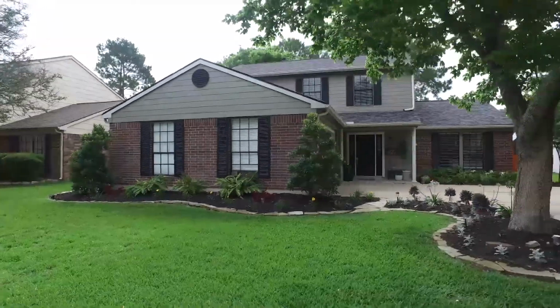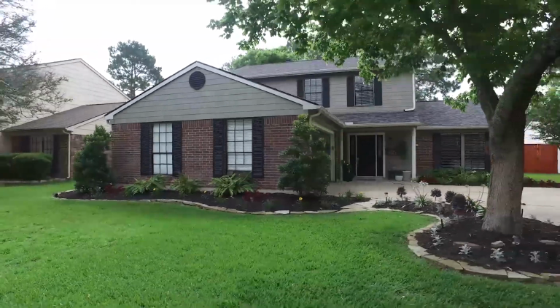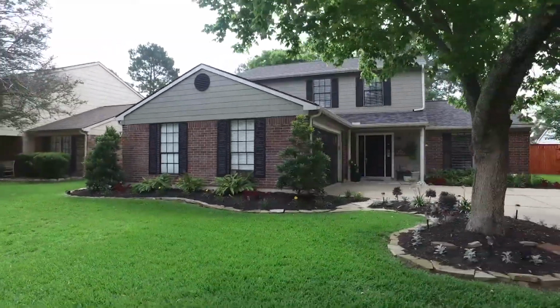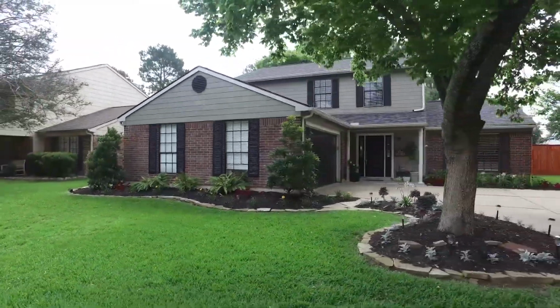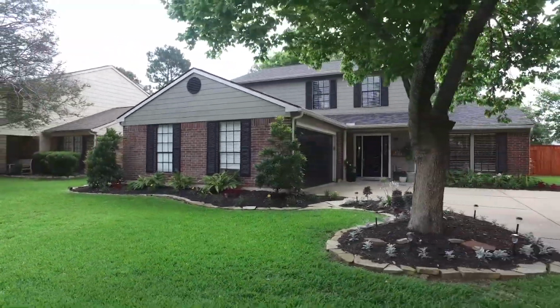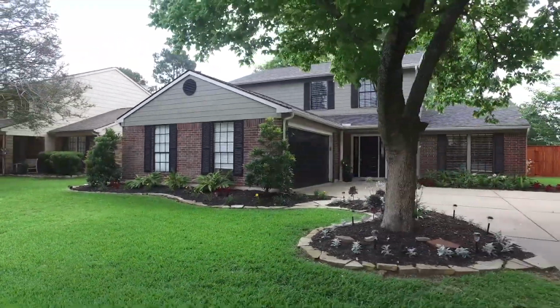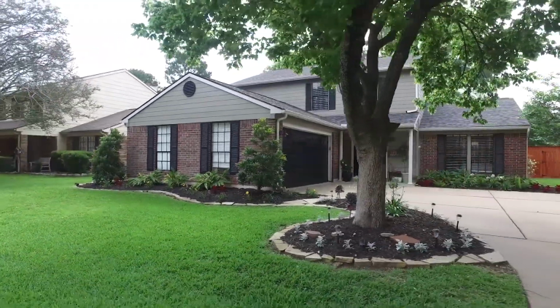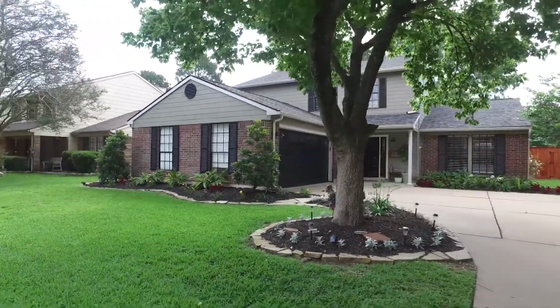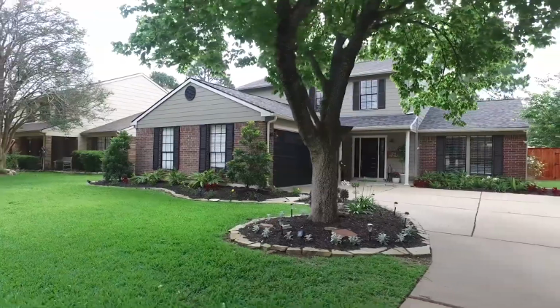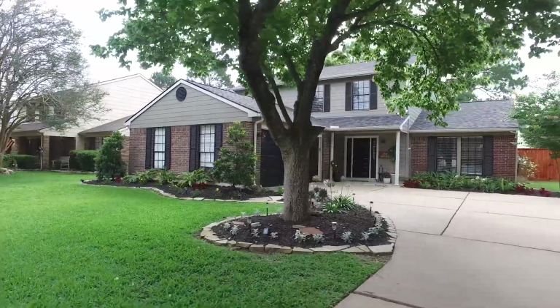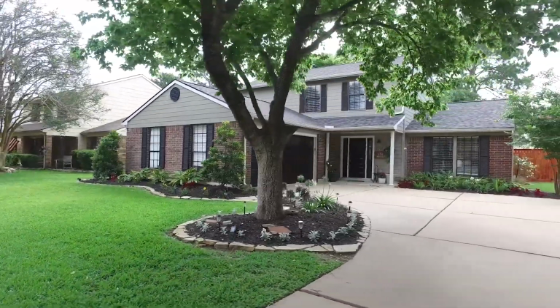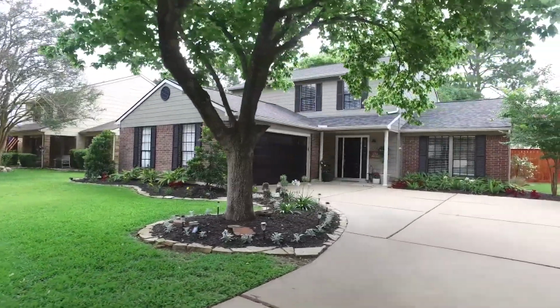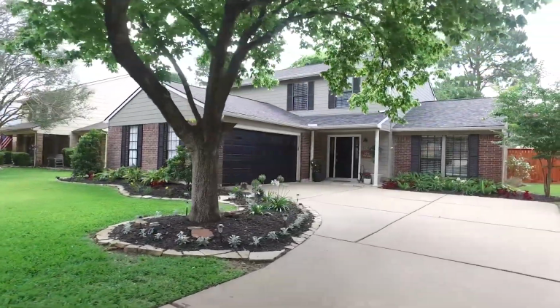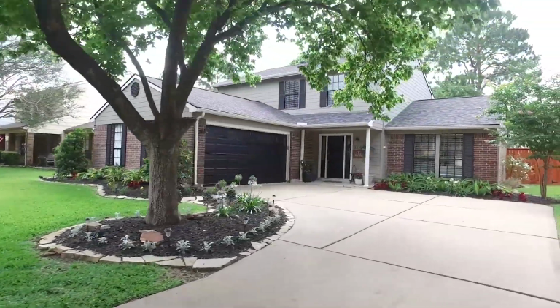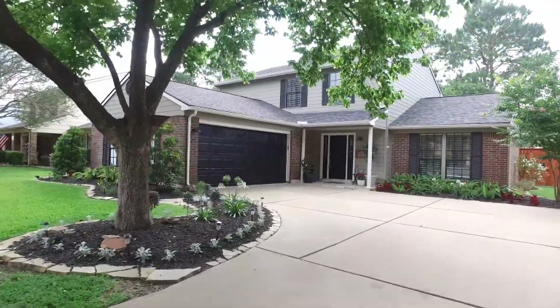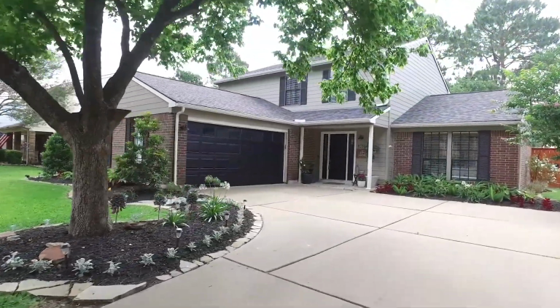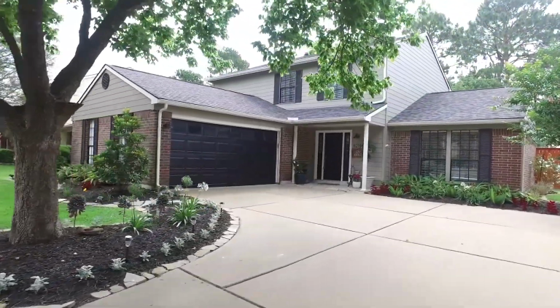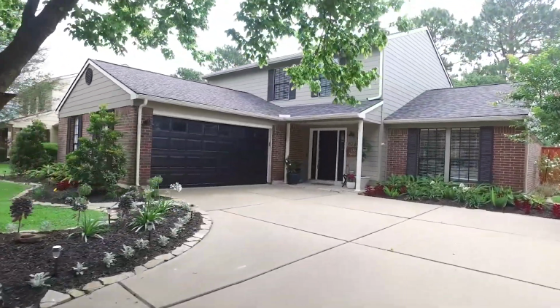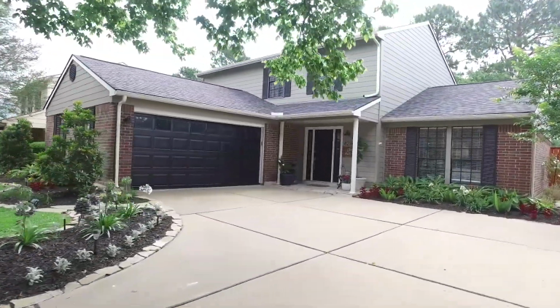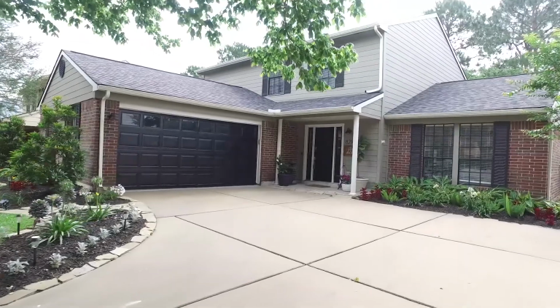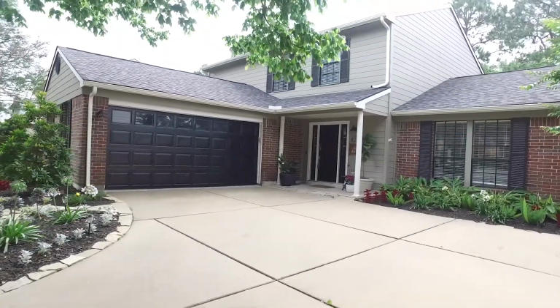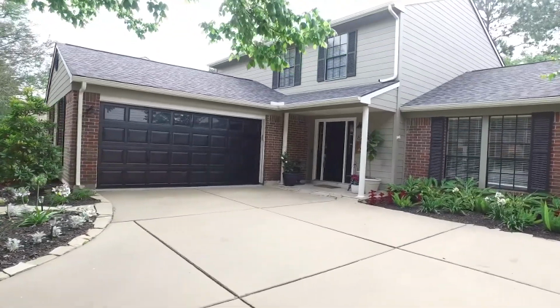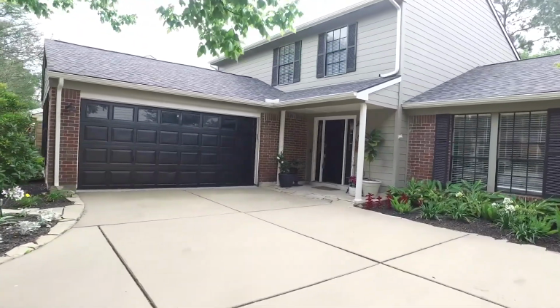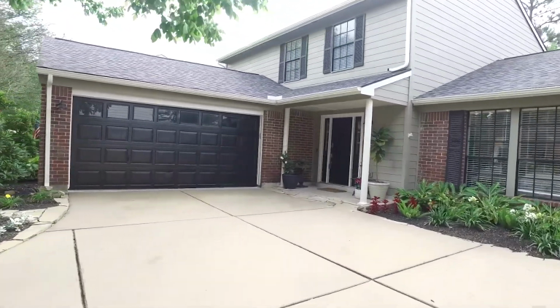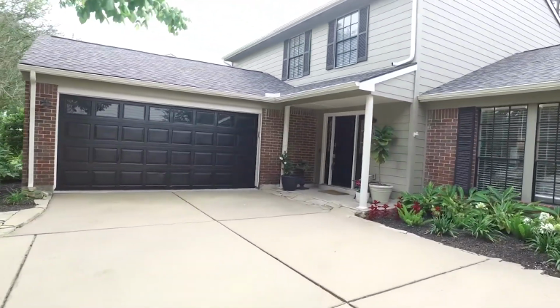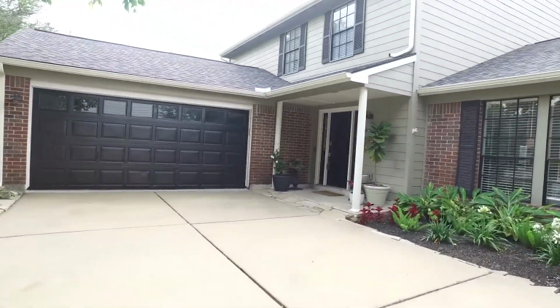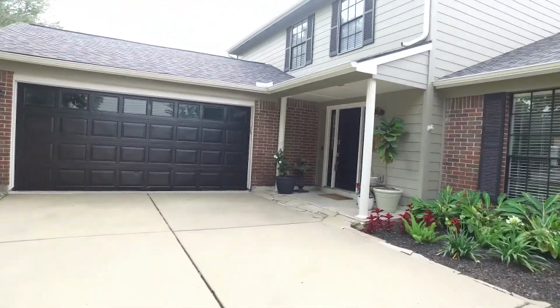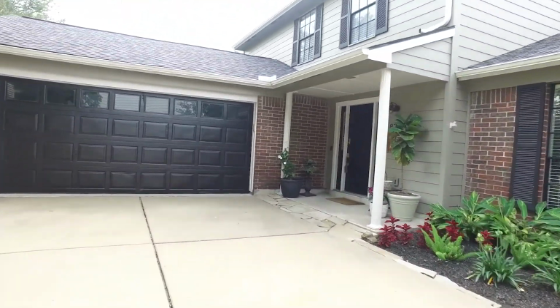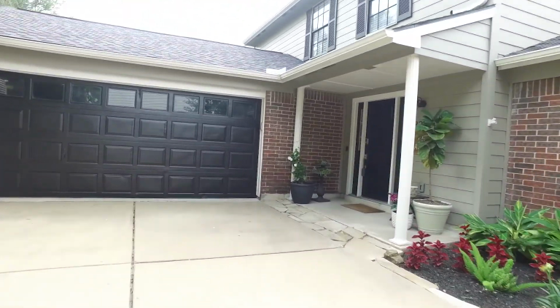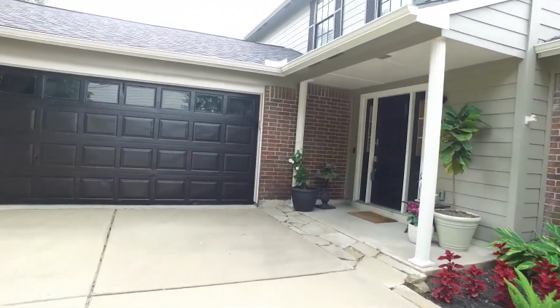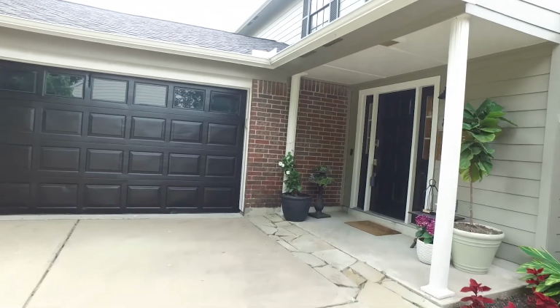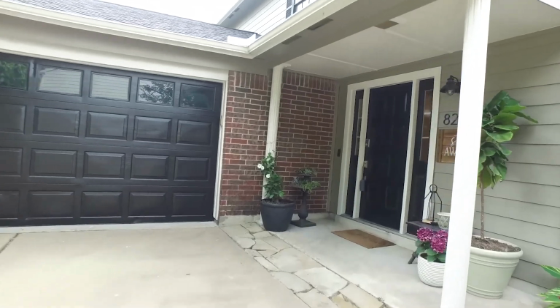Welcome to the virtual tour of this Houston, Texas home built in 1984. The lot size is 9,000 square feet with a two-car garage and plenty of parking. Five bedrooms, two full and one-half bathrooms. What do you say we take a tour of your next home?